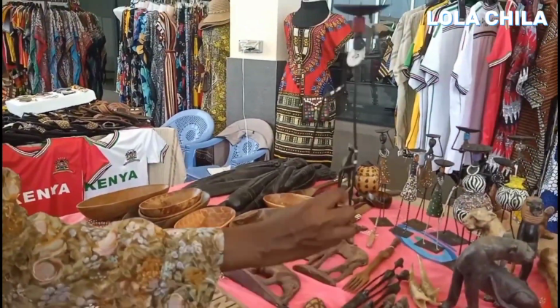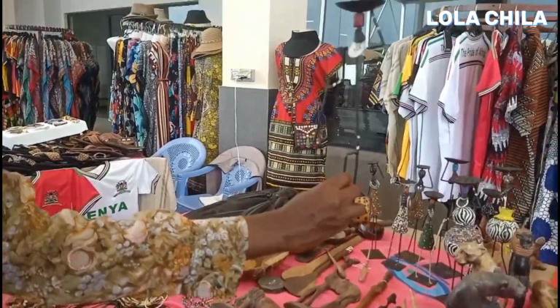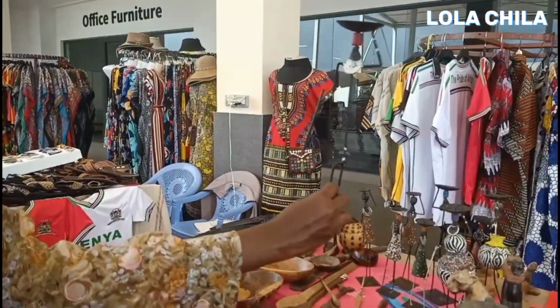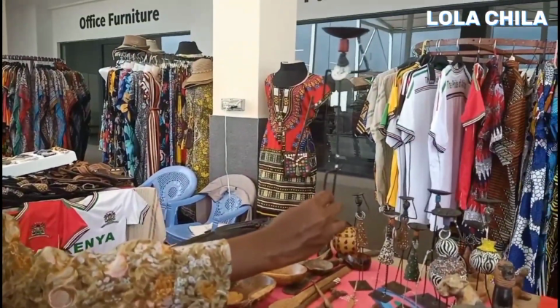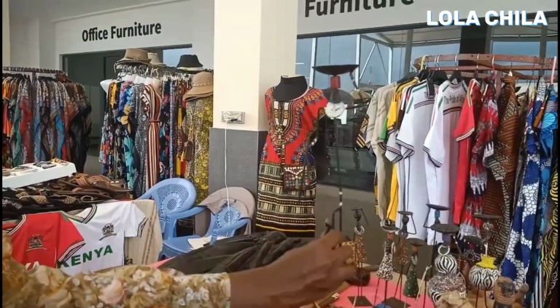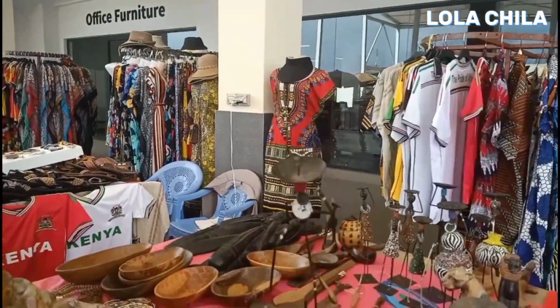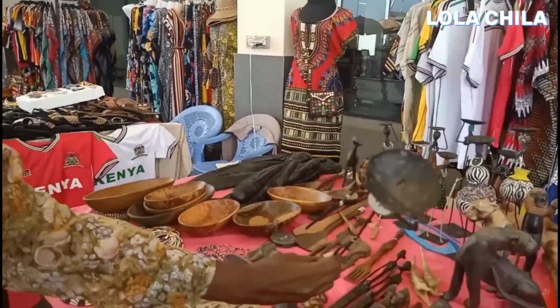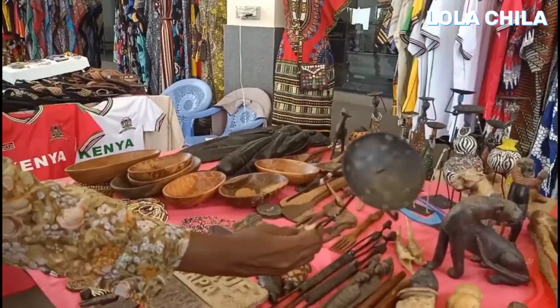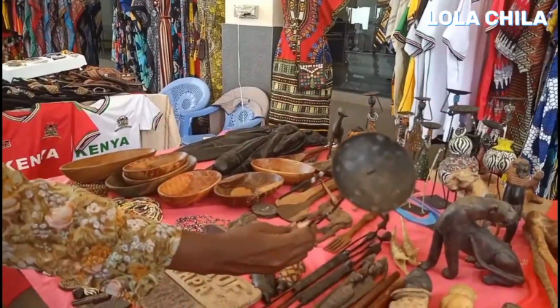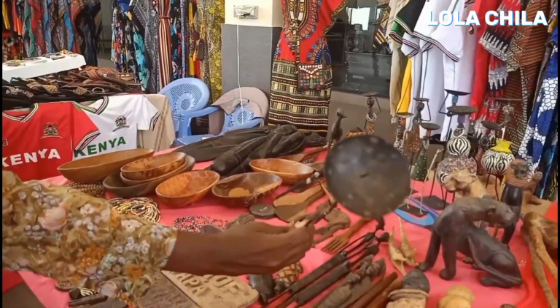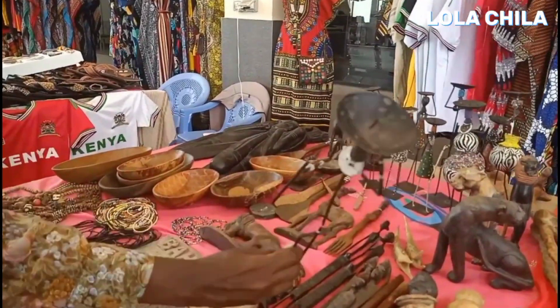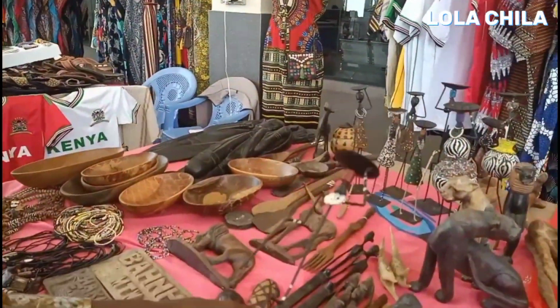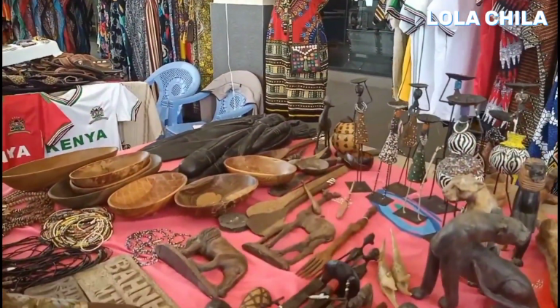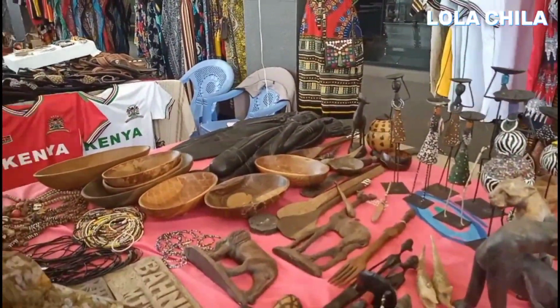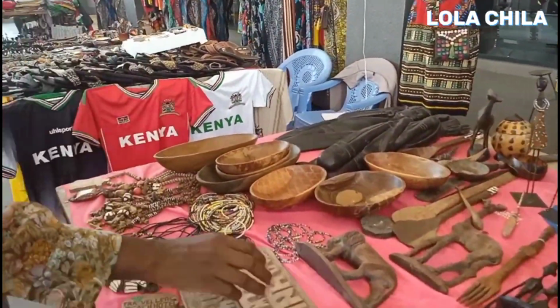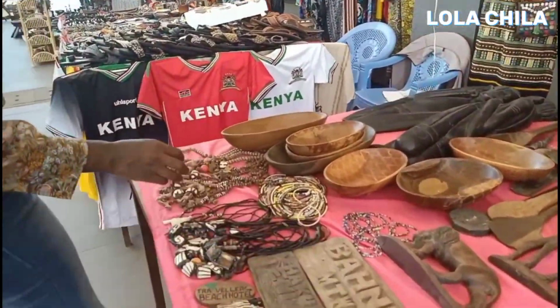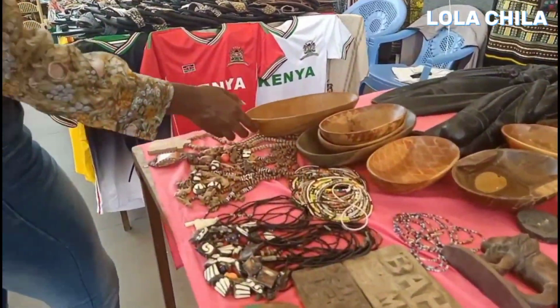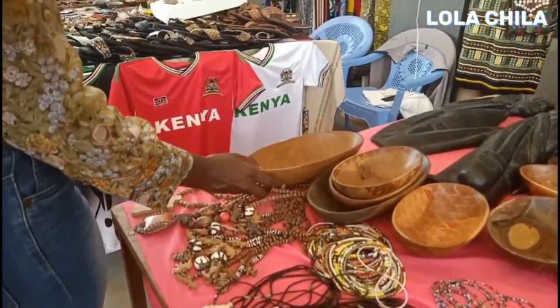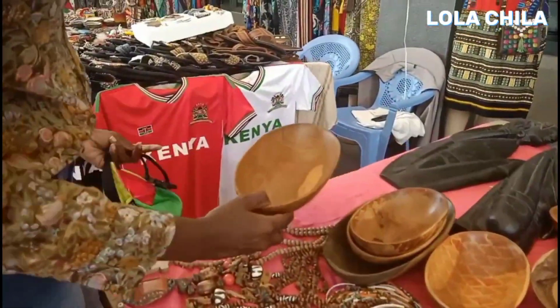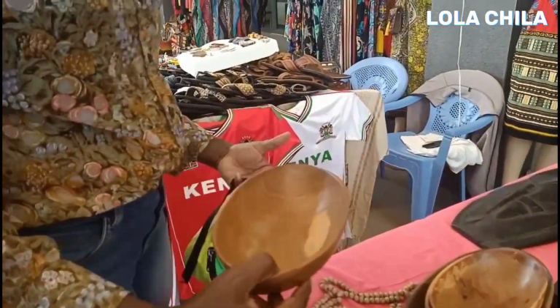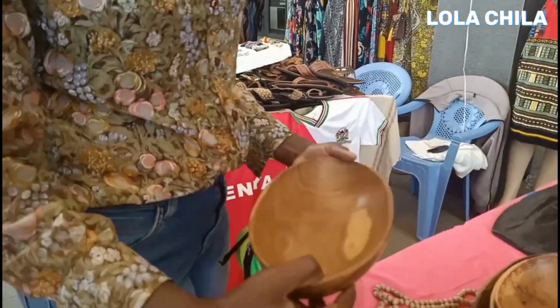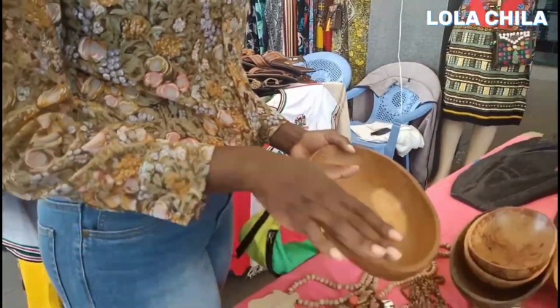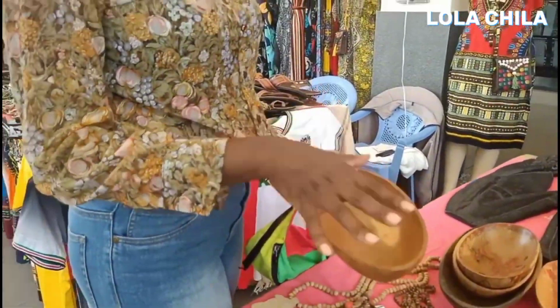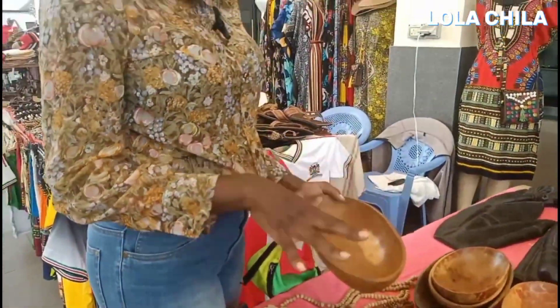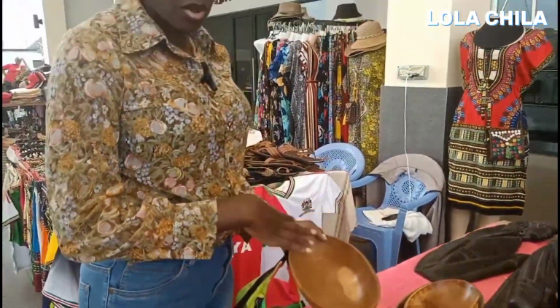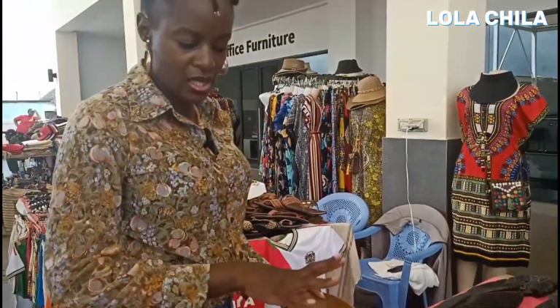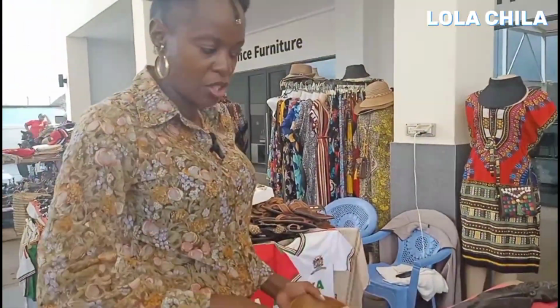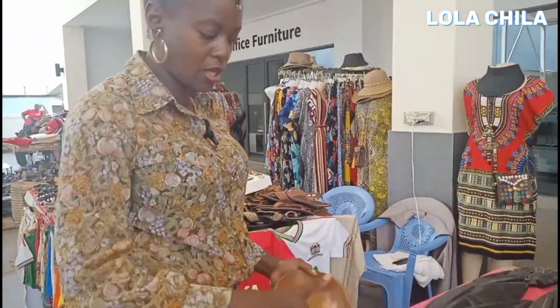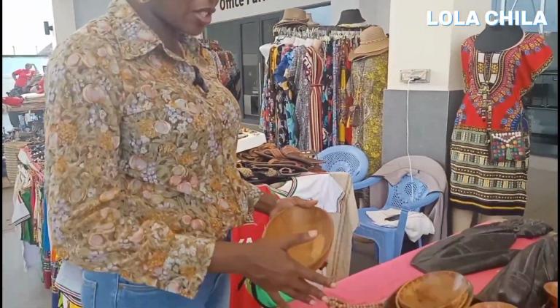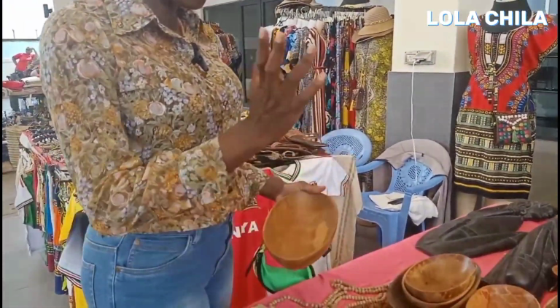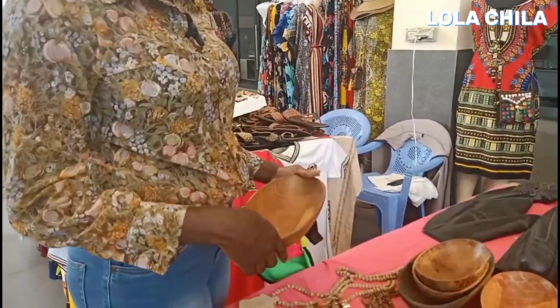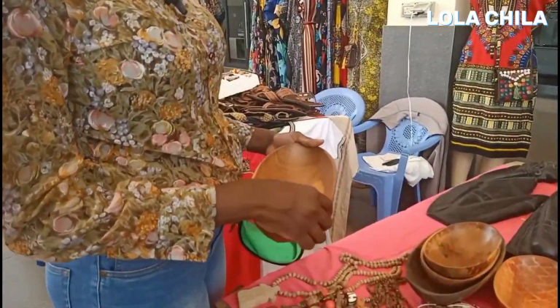And these are plates — you can use them as decoration plates or food plates.